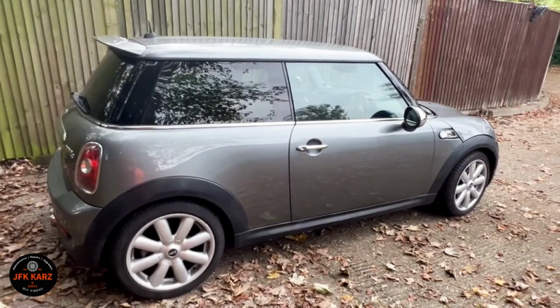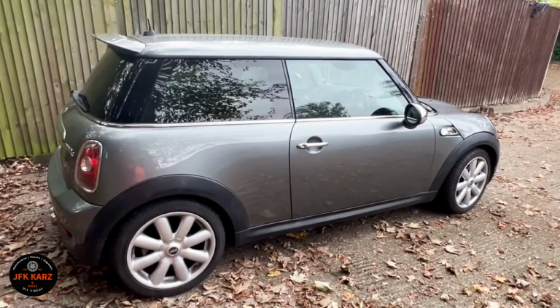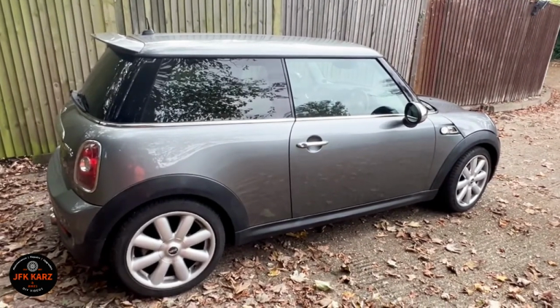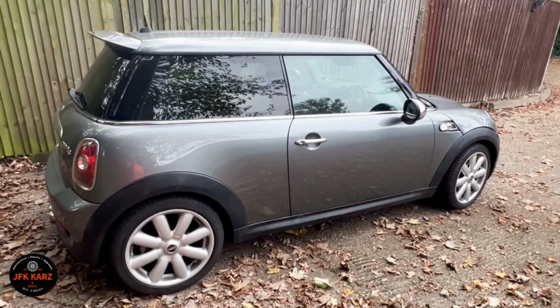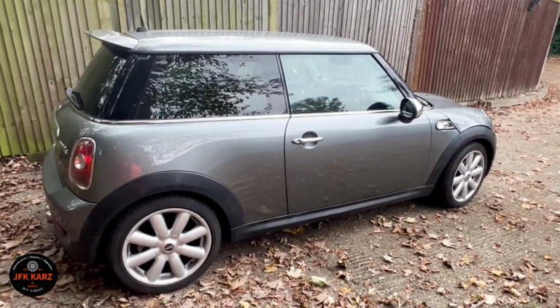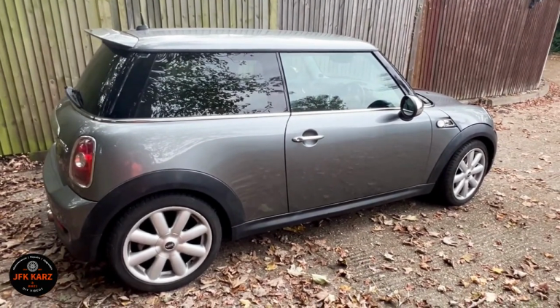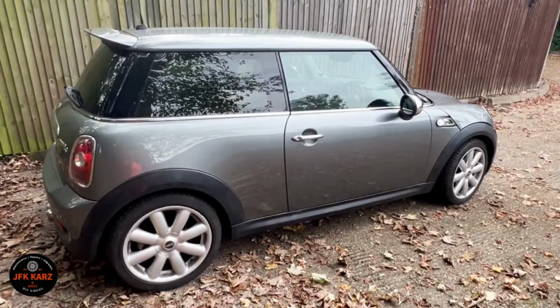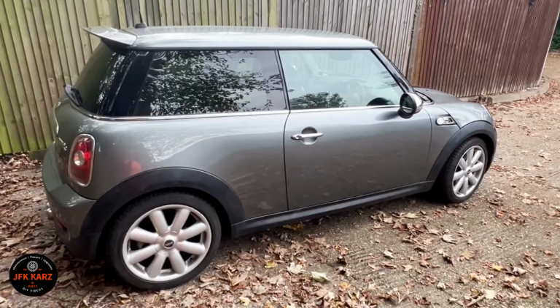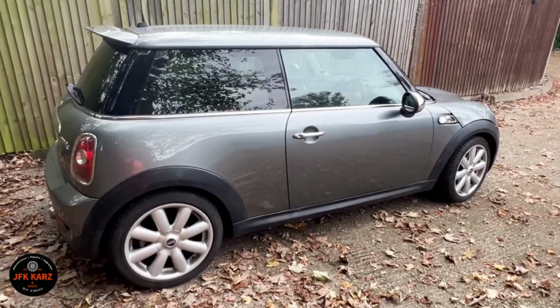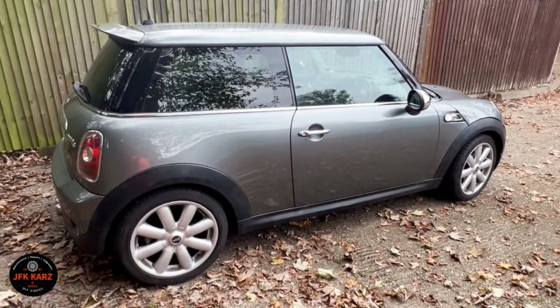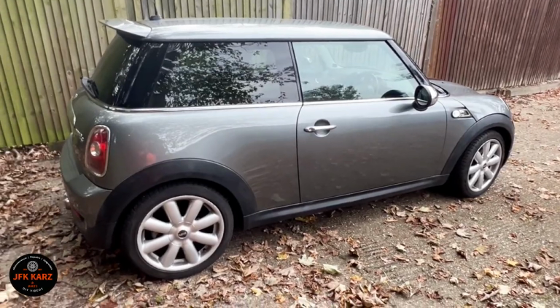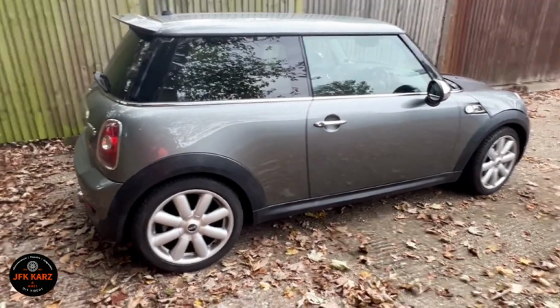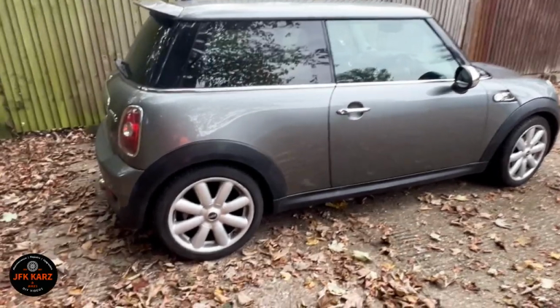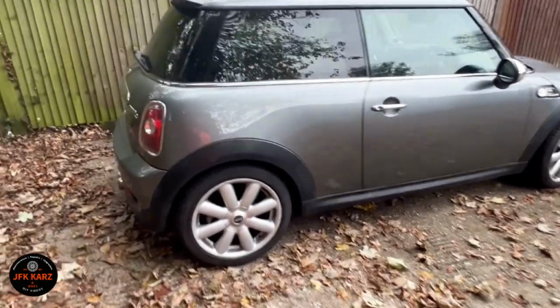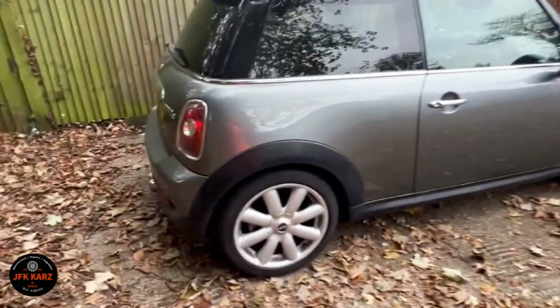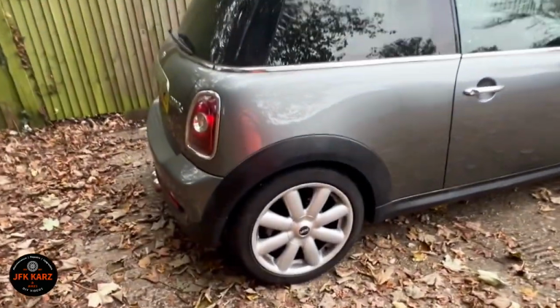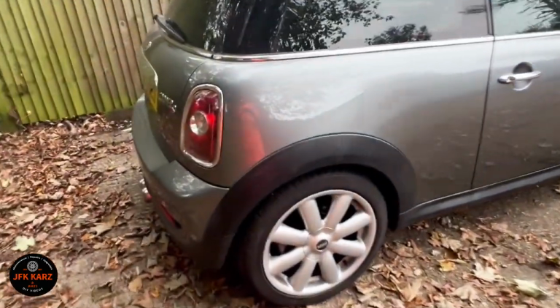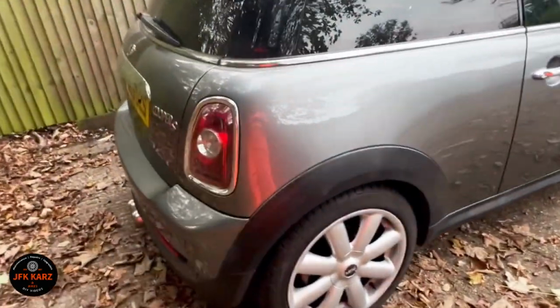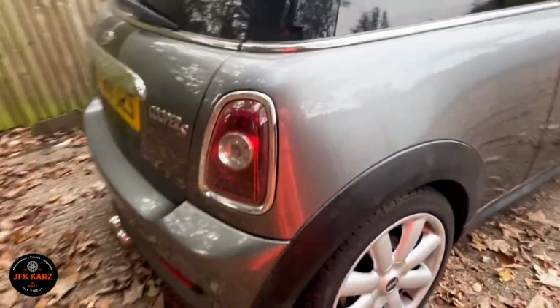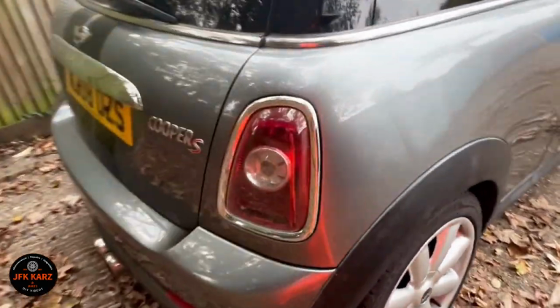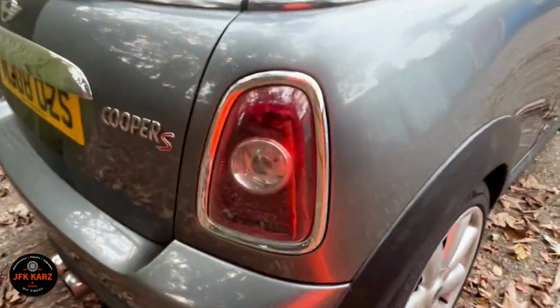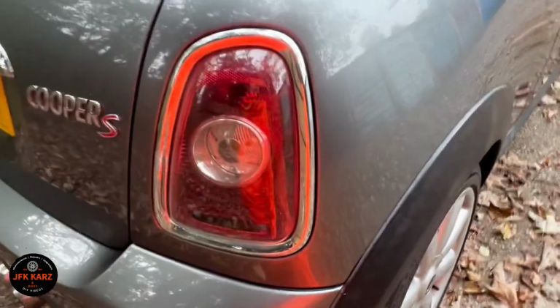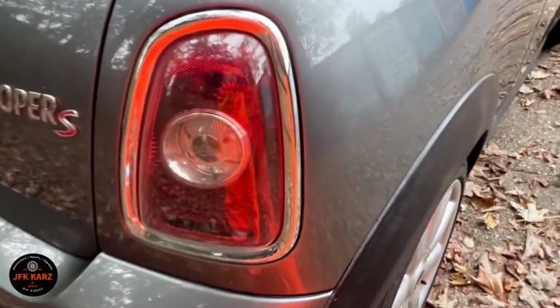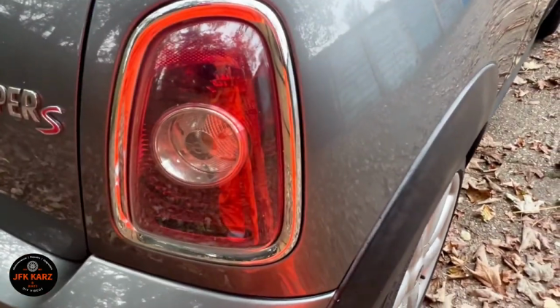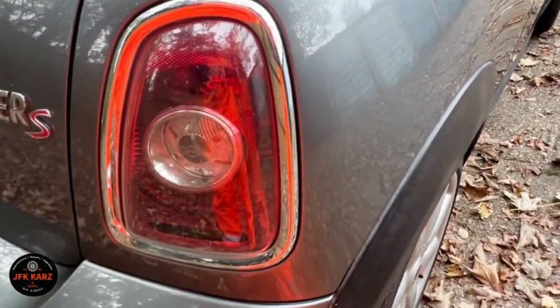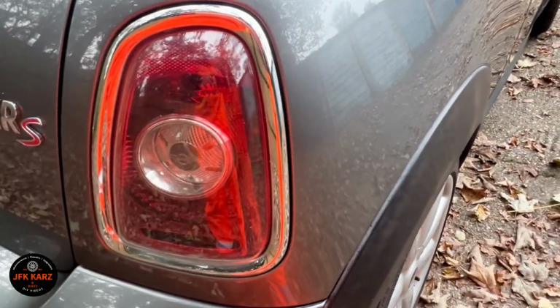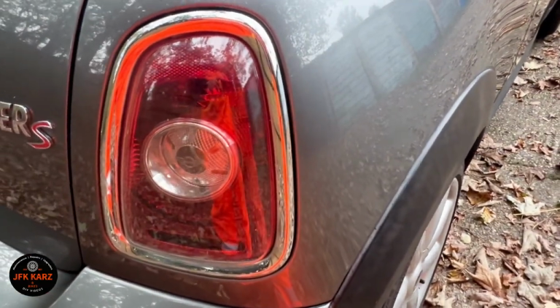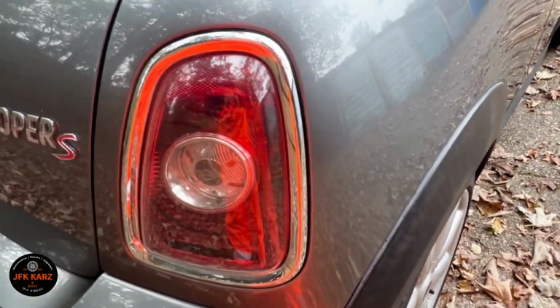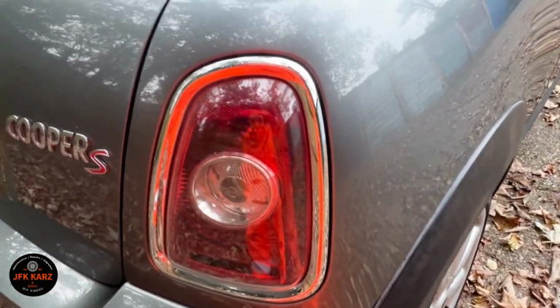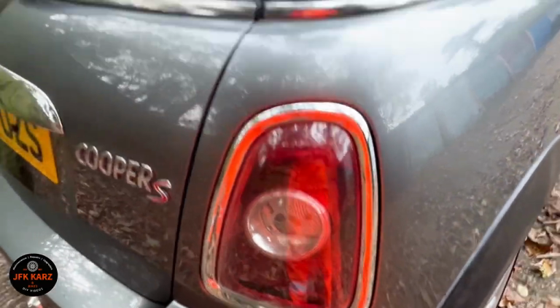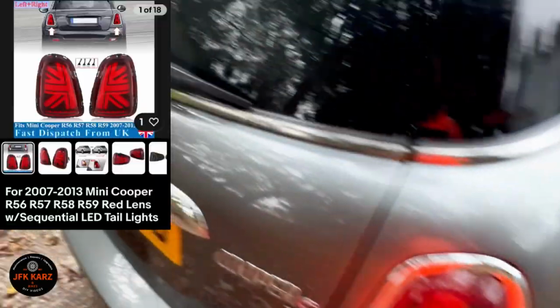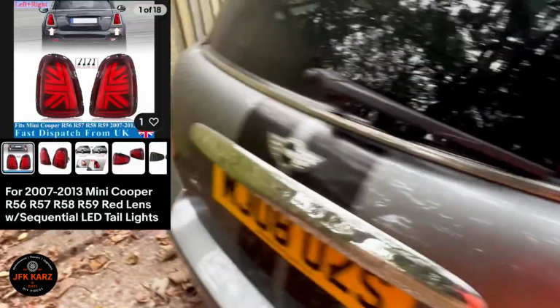Hi guys, welcome to the video. We have a little Mini R56 and I want to upgrade the rear lights. I've got some off eBay, so I'll put a screenshot up with the price and everything.